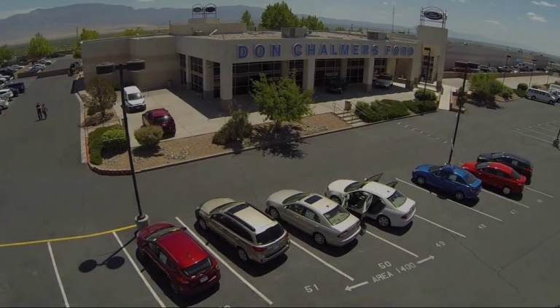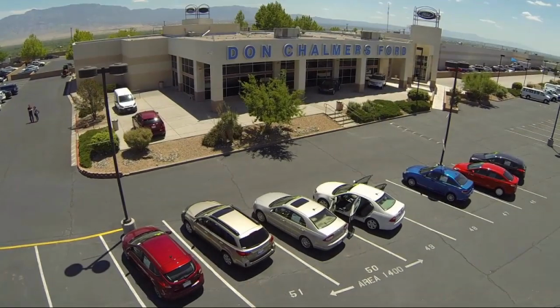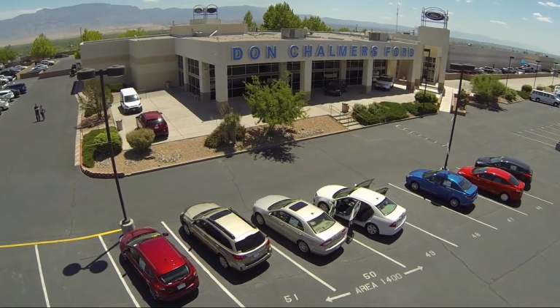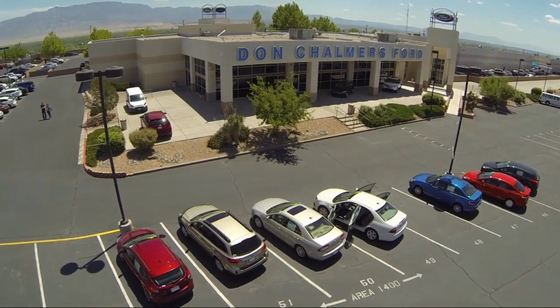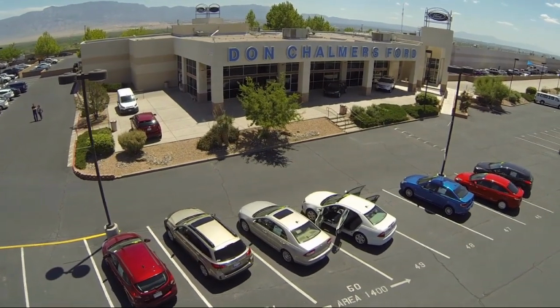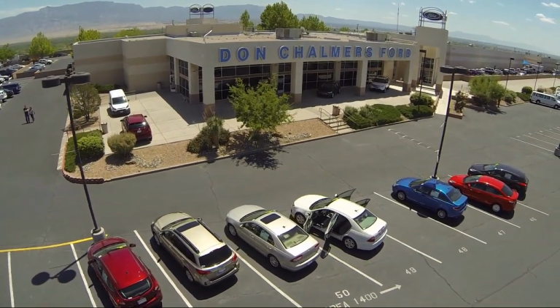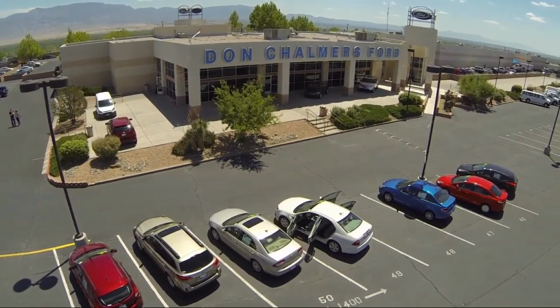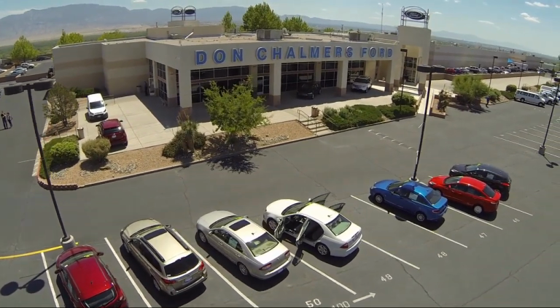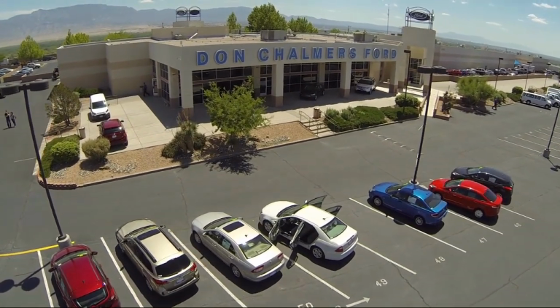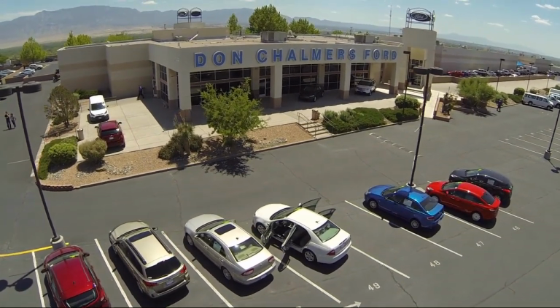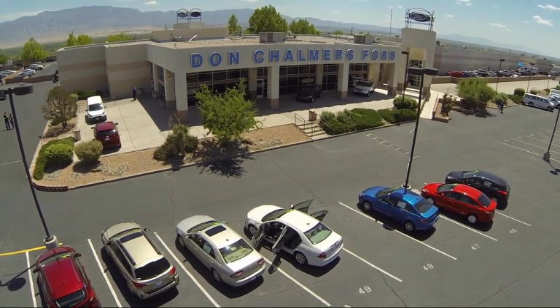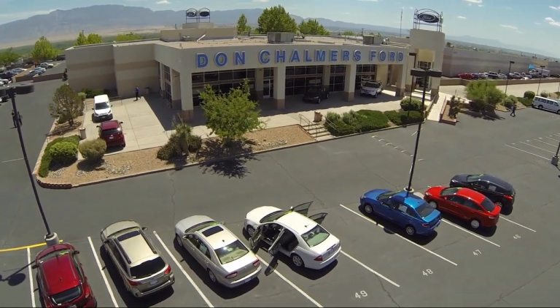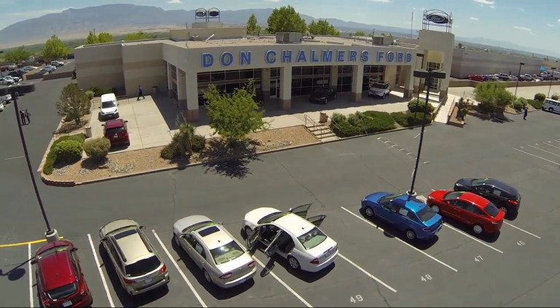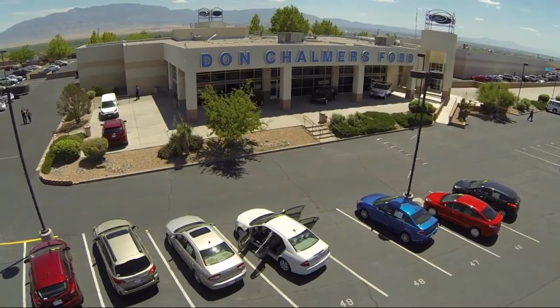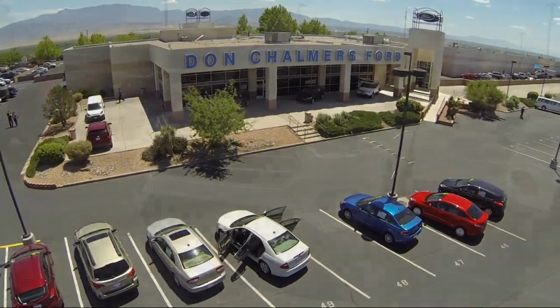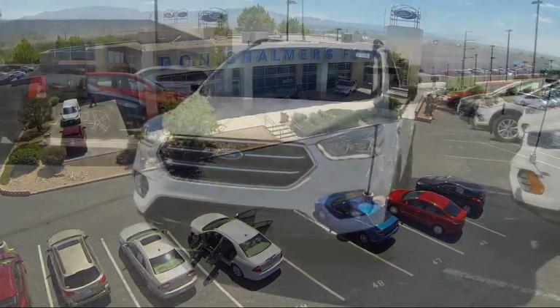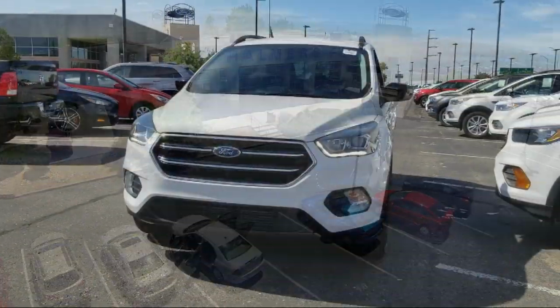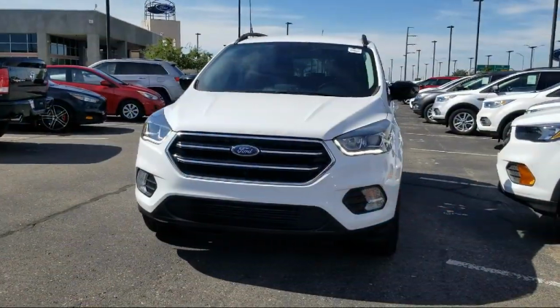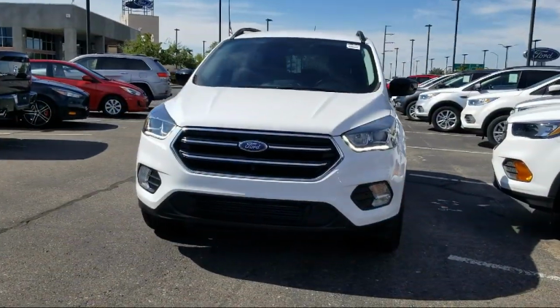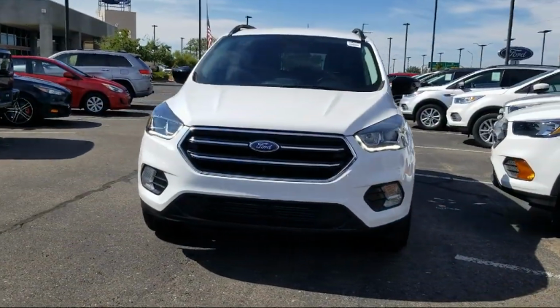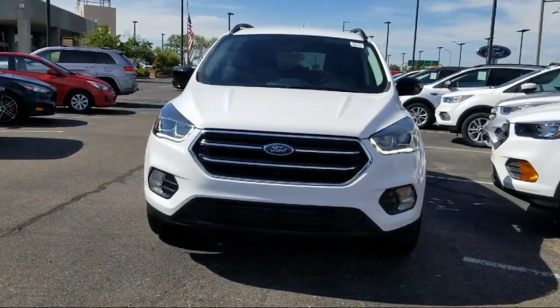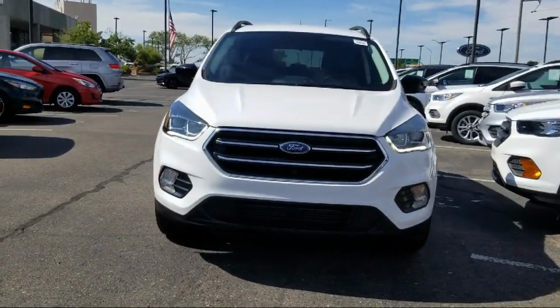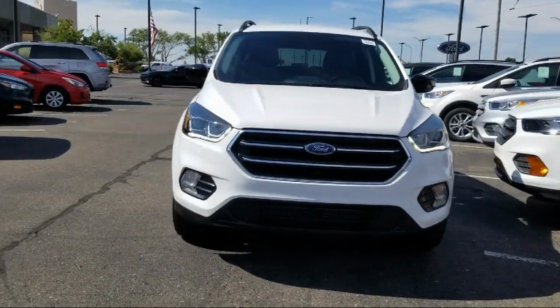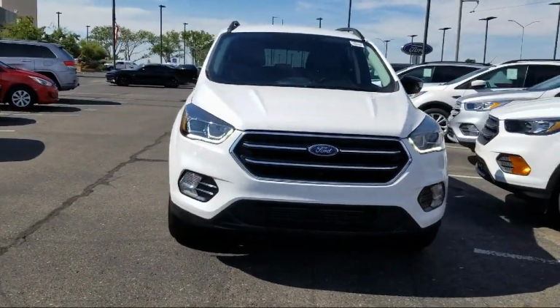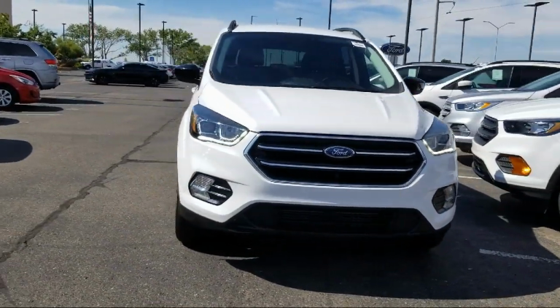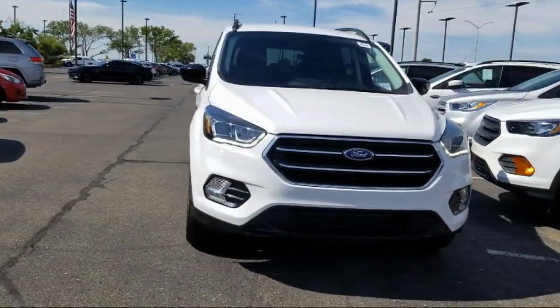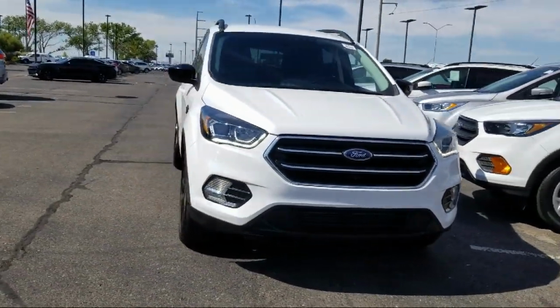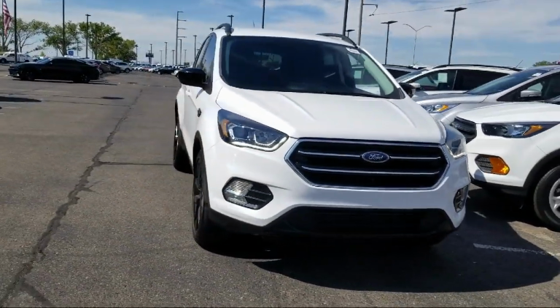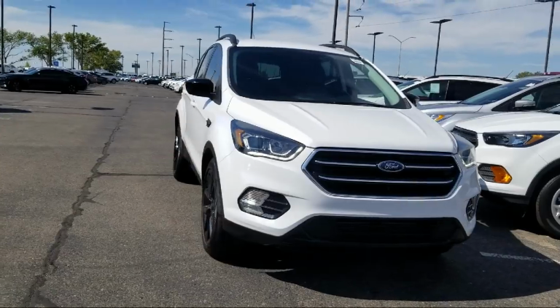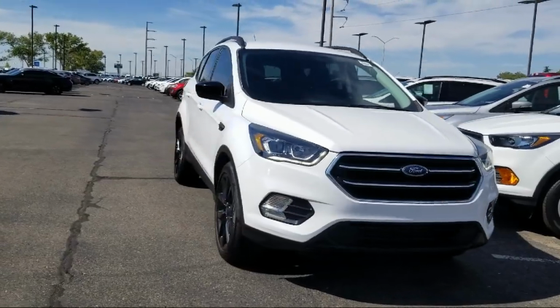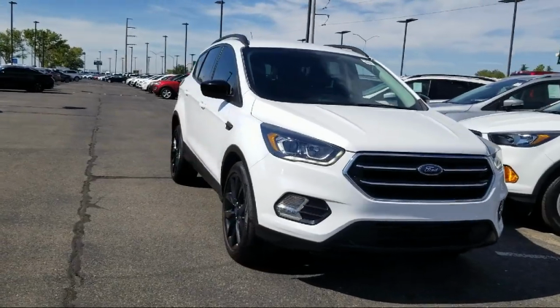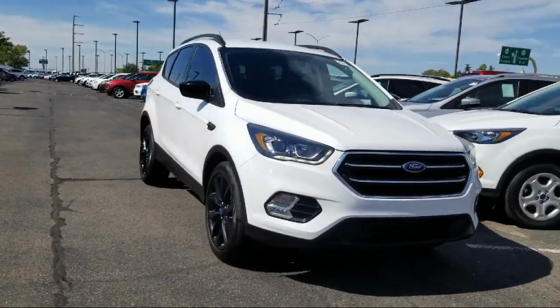Welcome to Don Chalmers Ford, and here's a look at another one of our vehicles from our great selection. It comes equipped with rear spoiler, keyless entry, and tire pressure monitoring system.